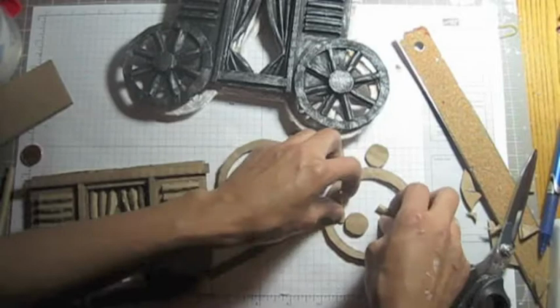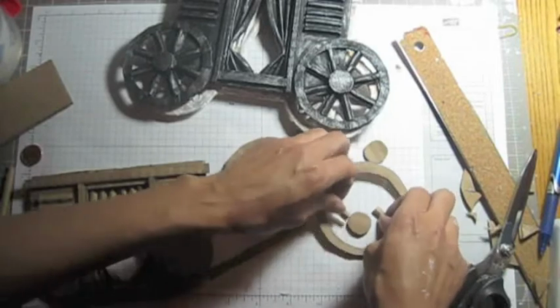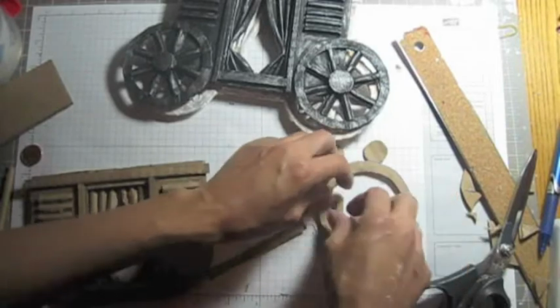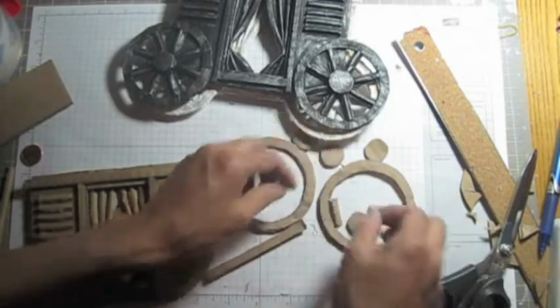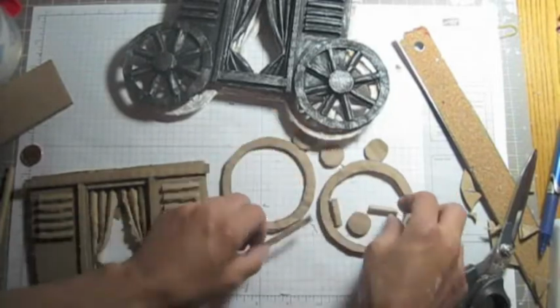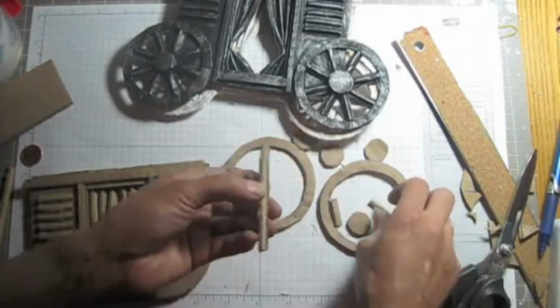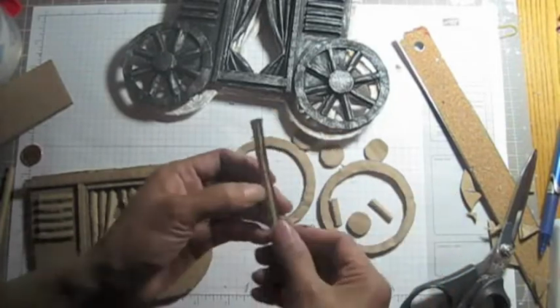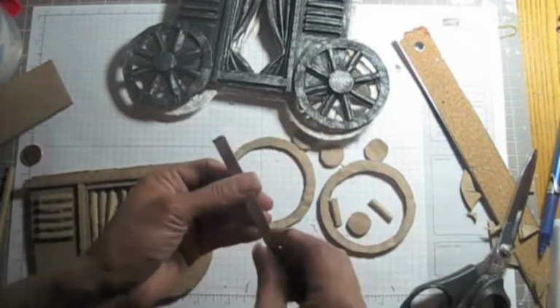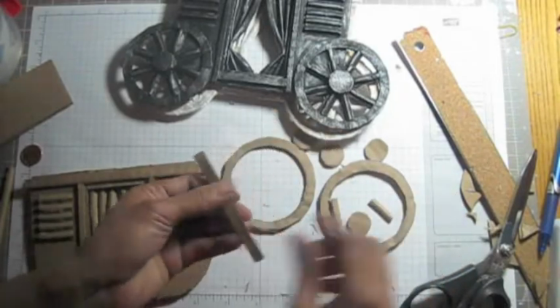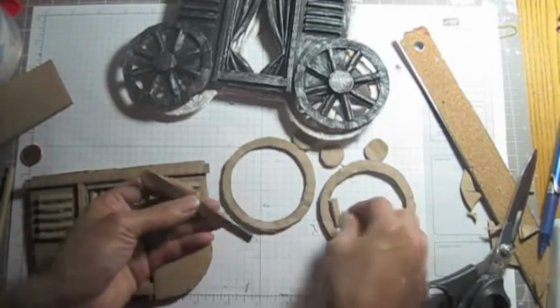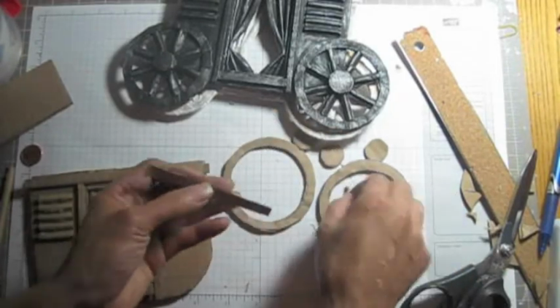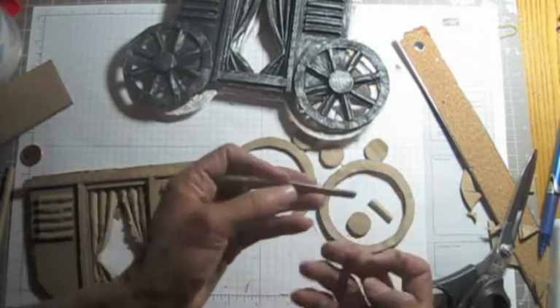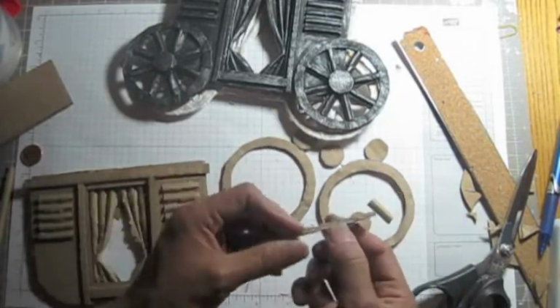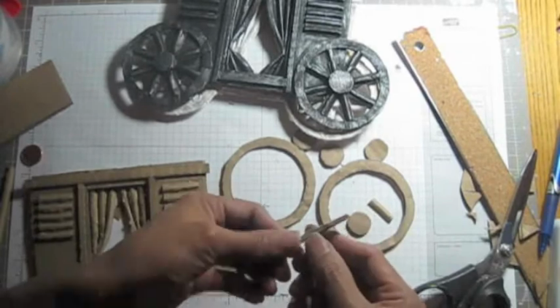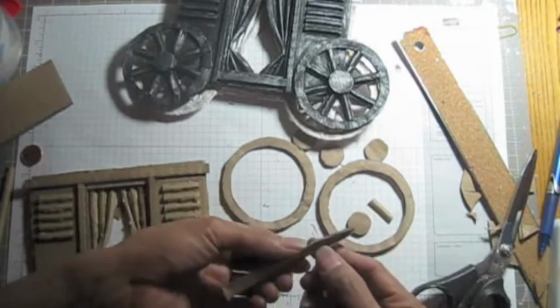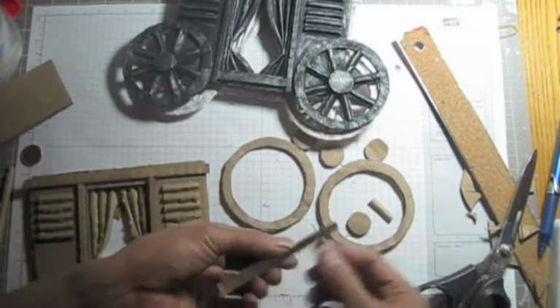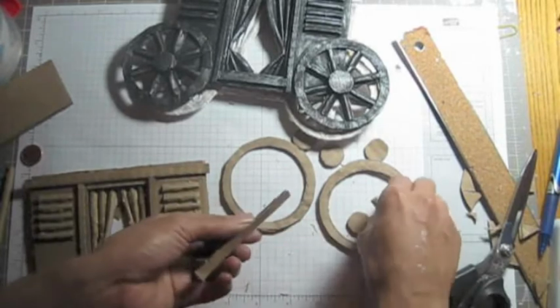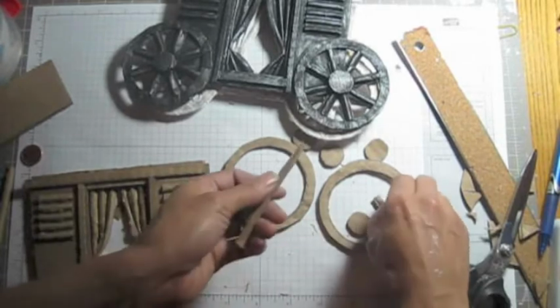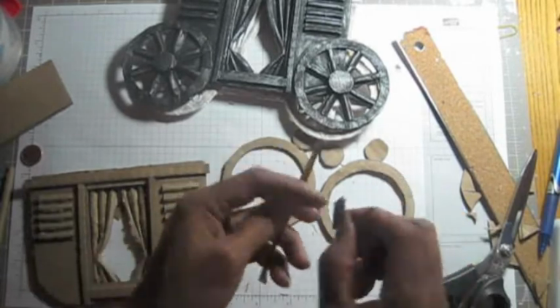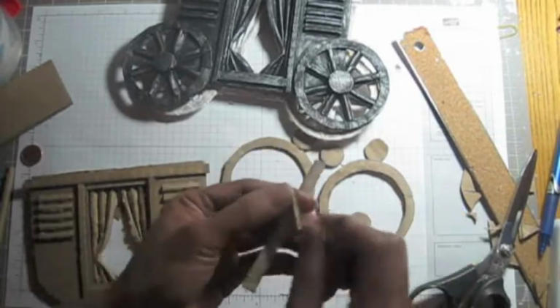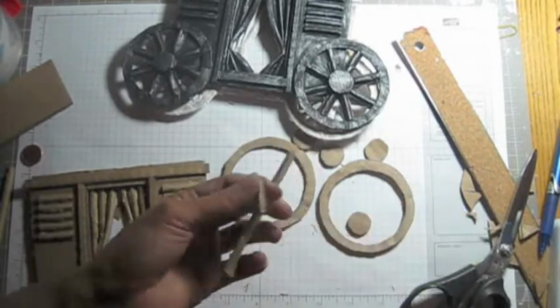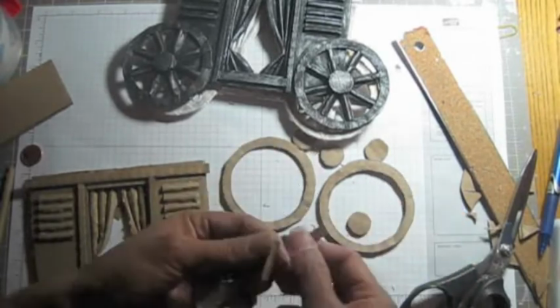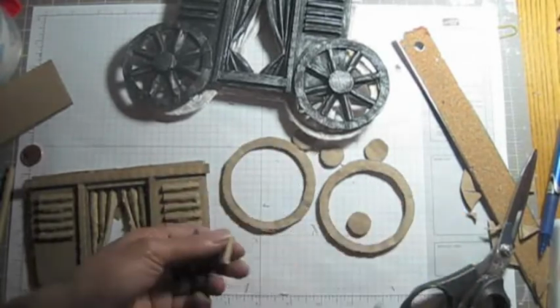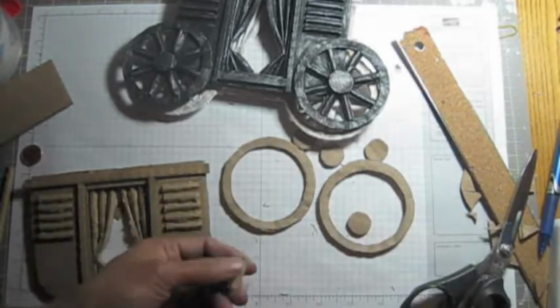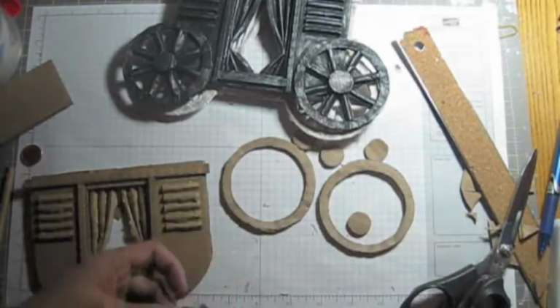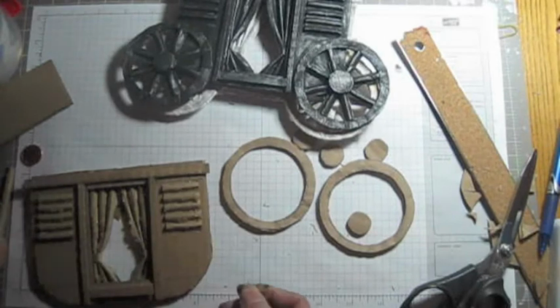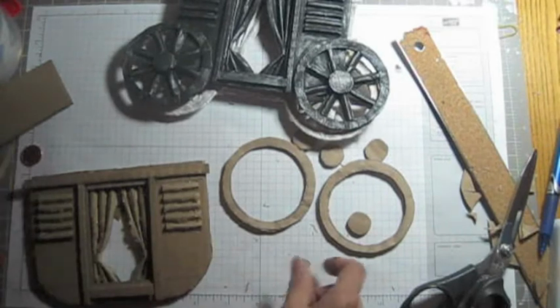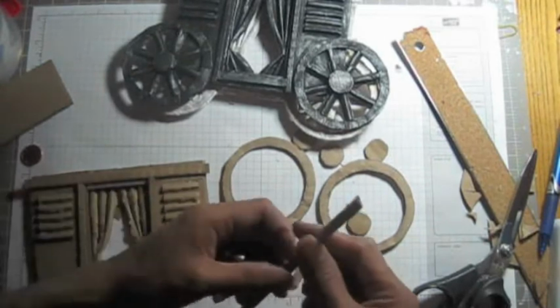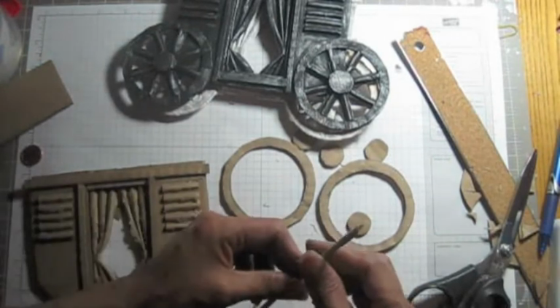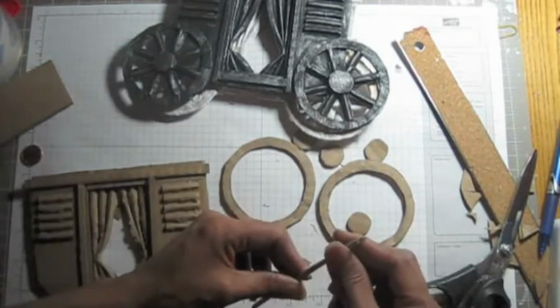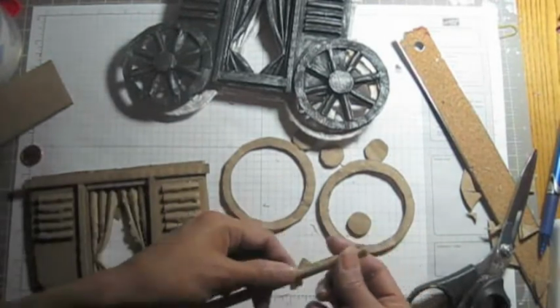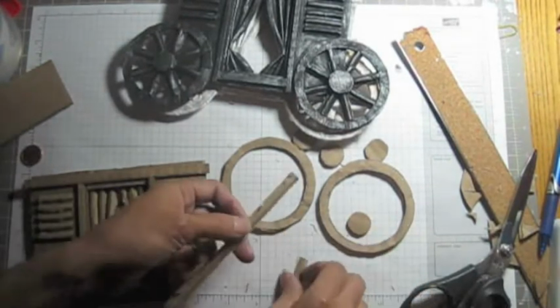So this one — I didn't measure it, ladies, I did eyeball it. This one is not good because it opened on another side. I'm gonna throw it away. Get the one that's not open.